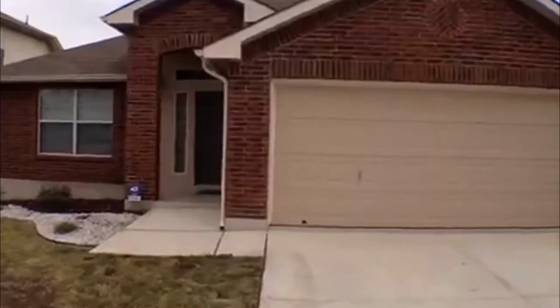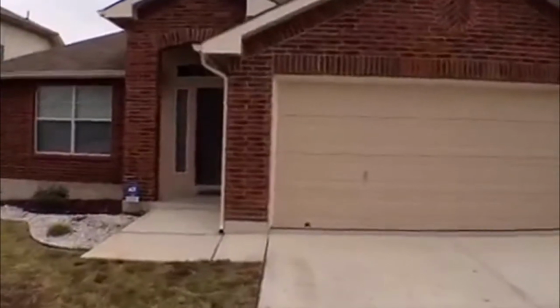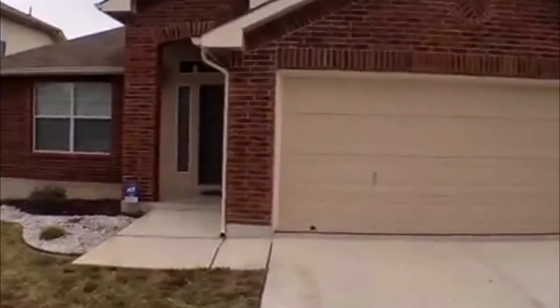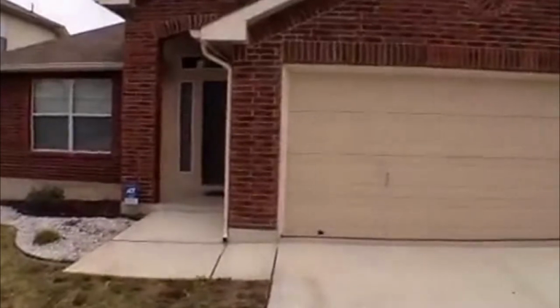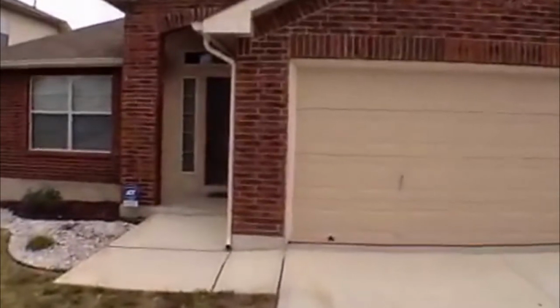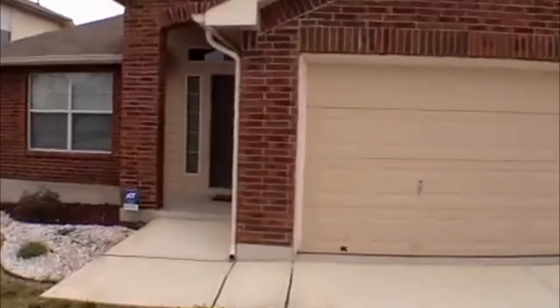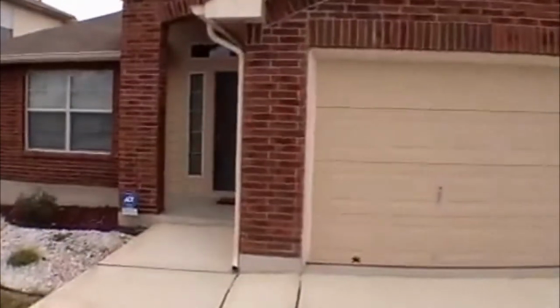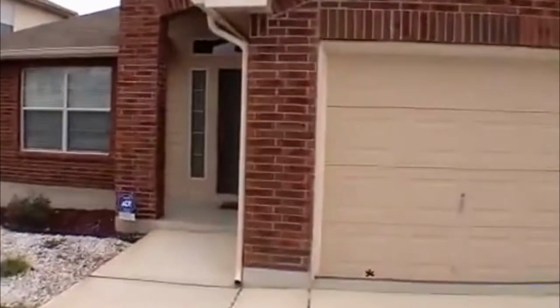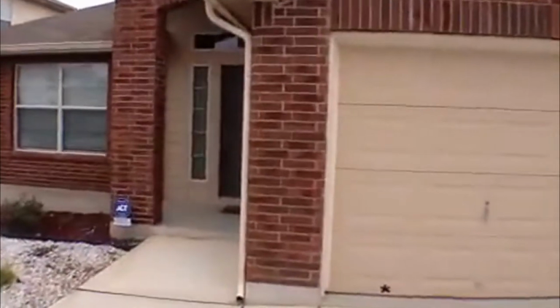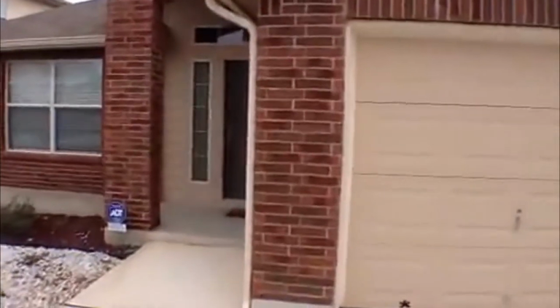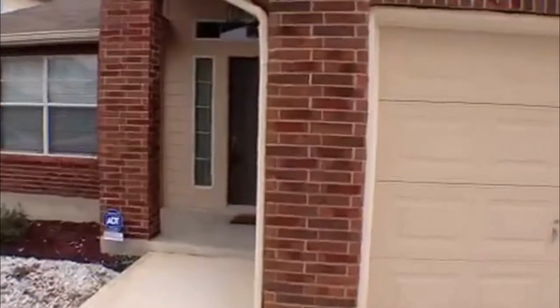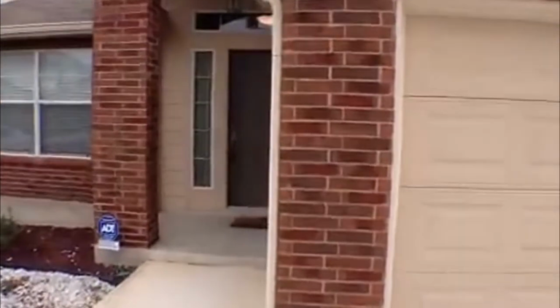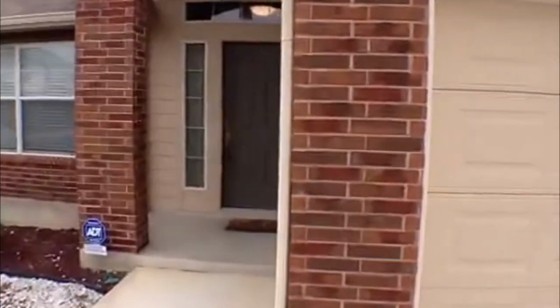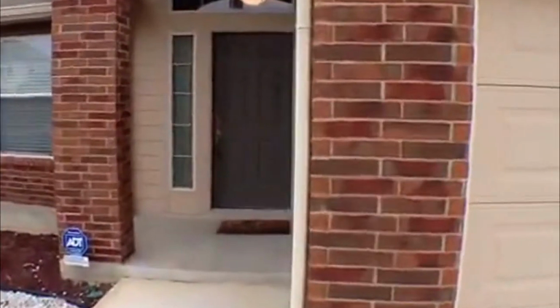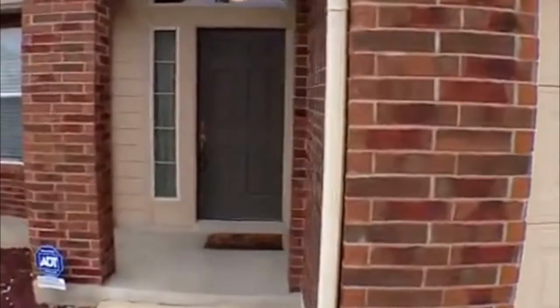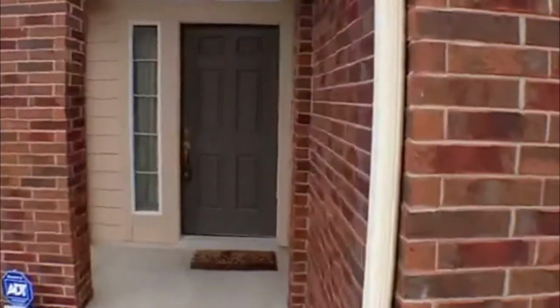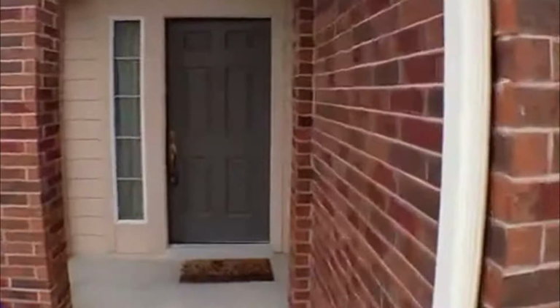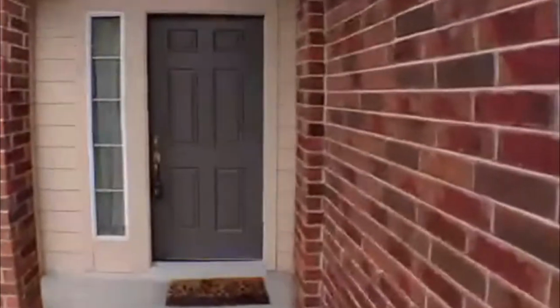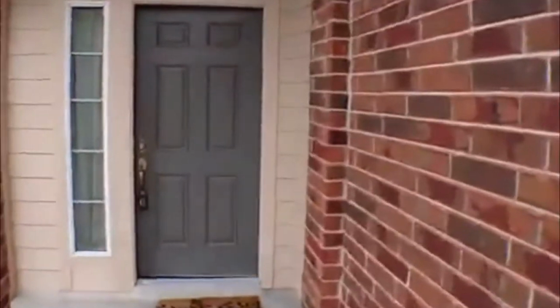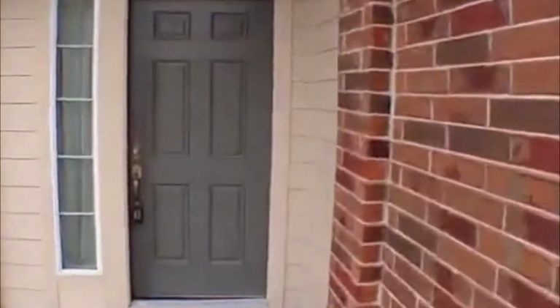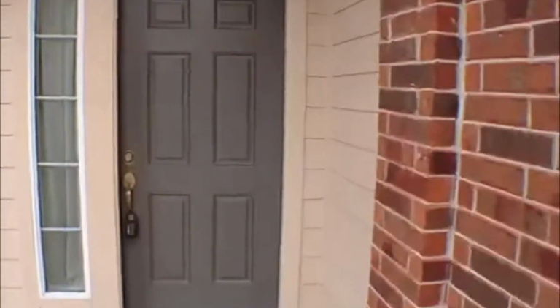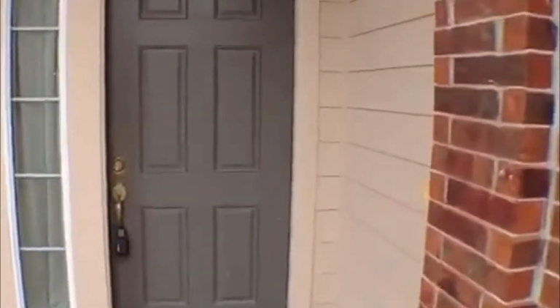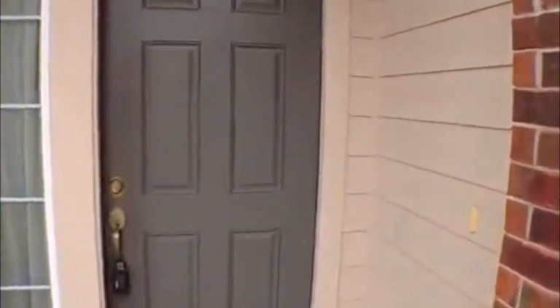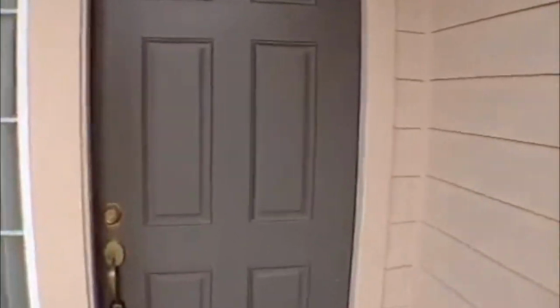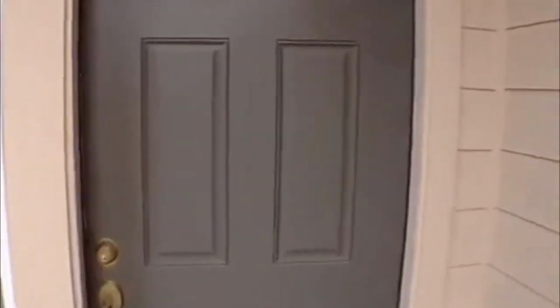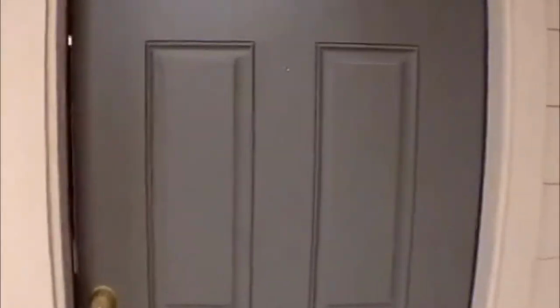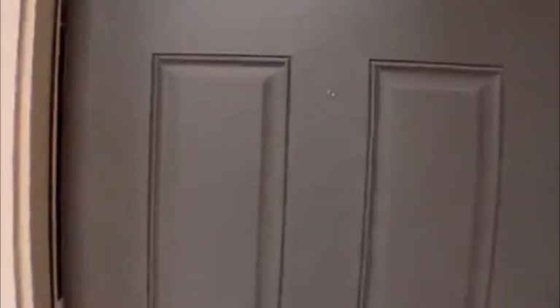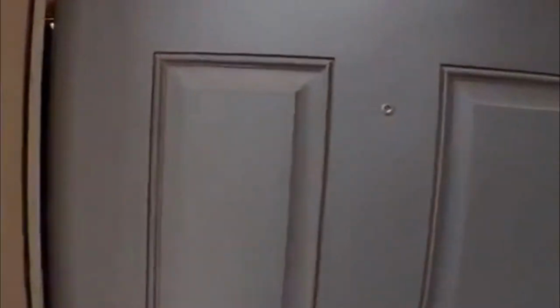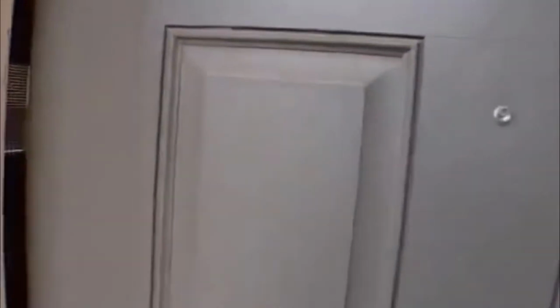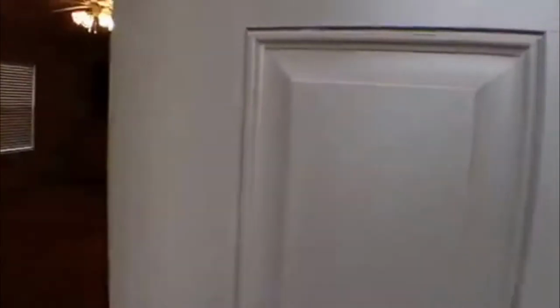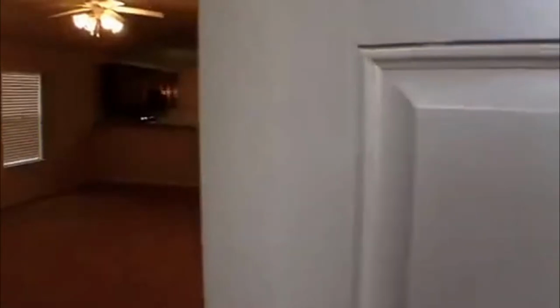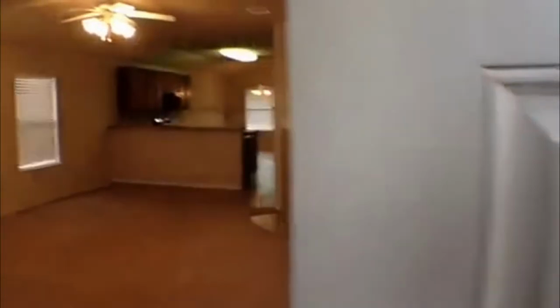We'll go inside and take a look. This is a three bedroom, two bath. Square footage approximately 1,855. It's got an open floor plan.